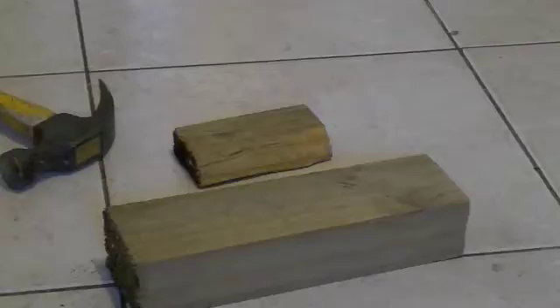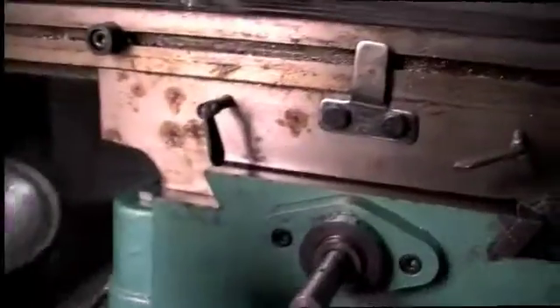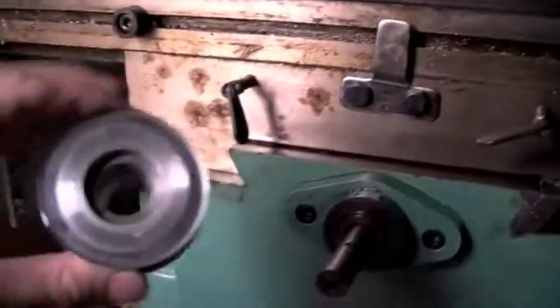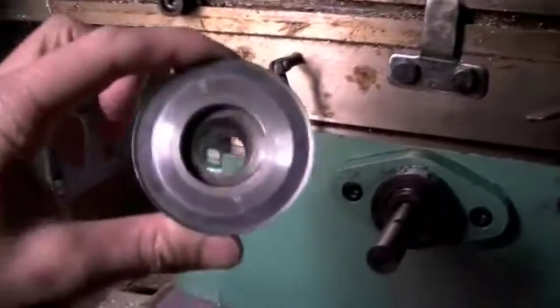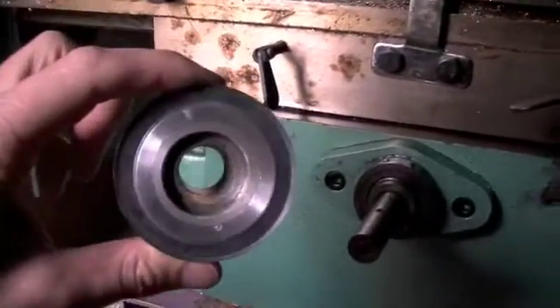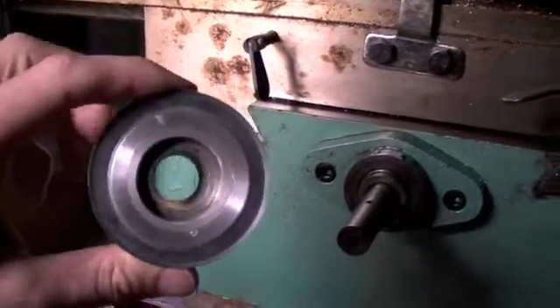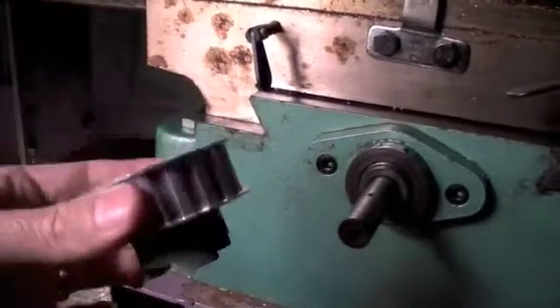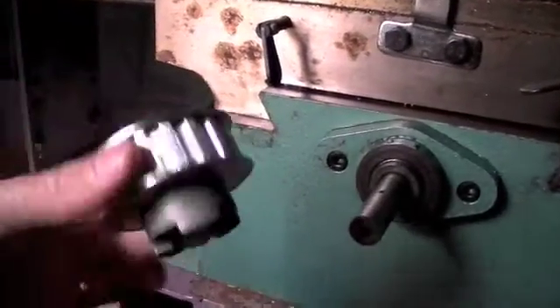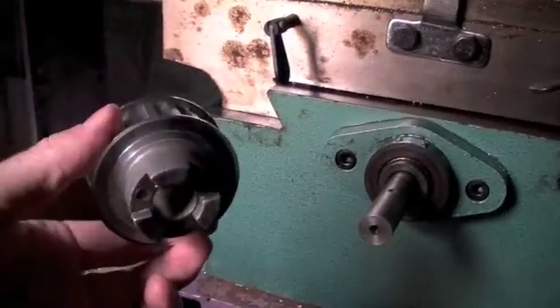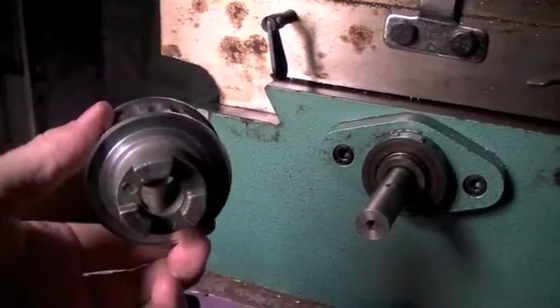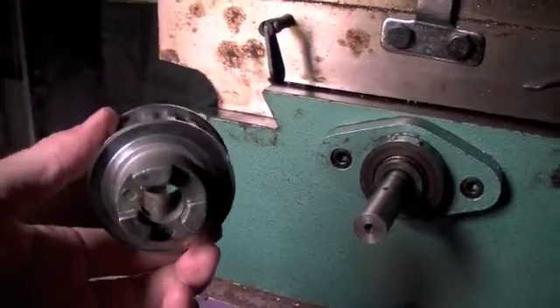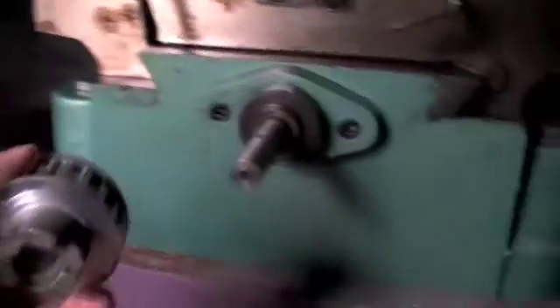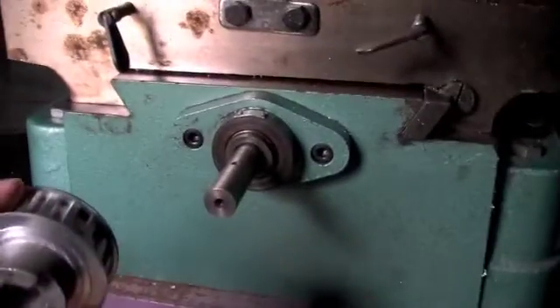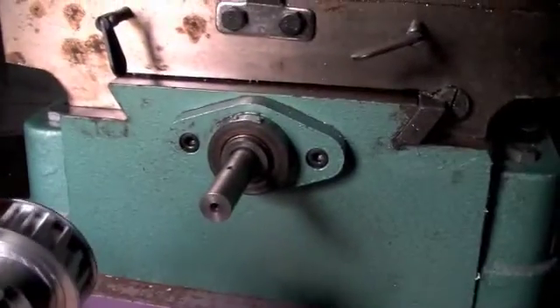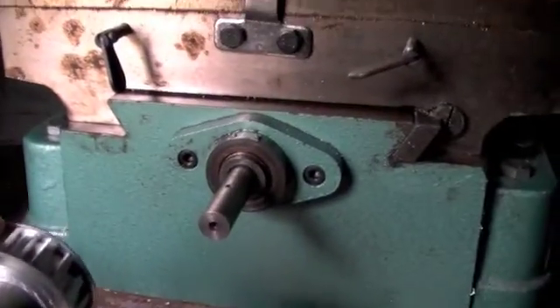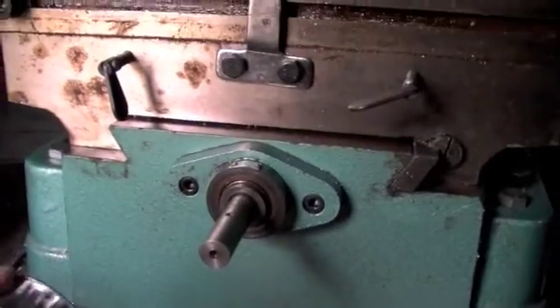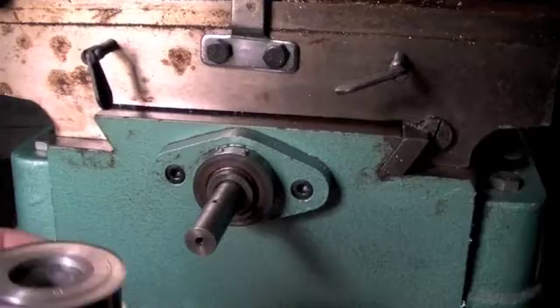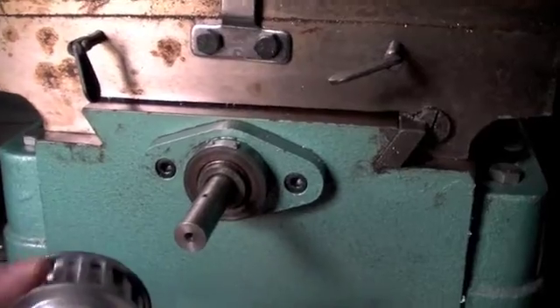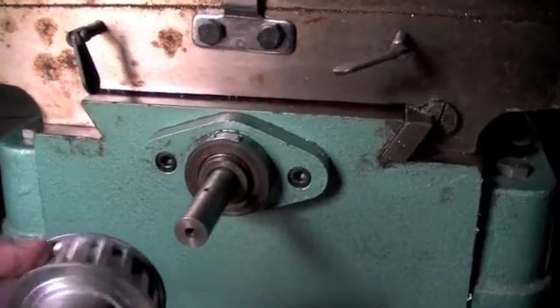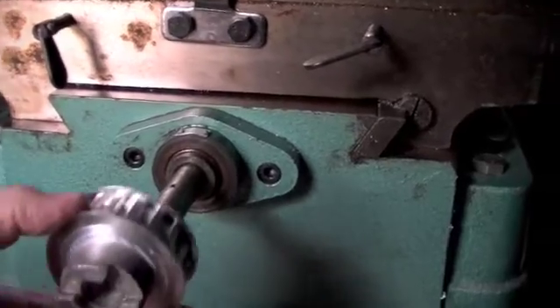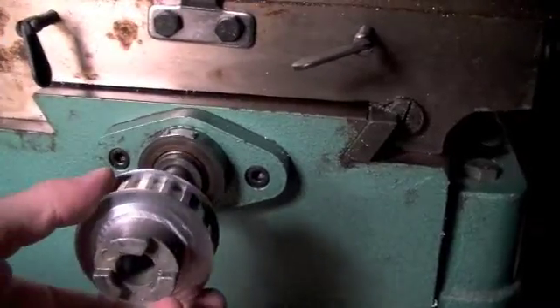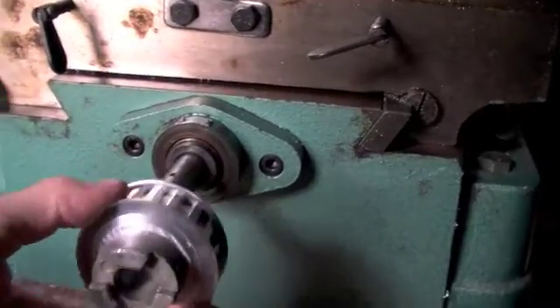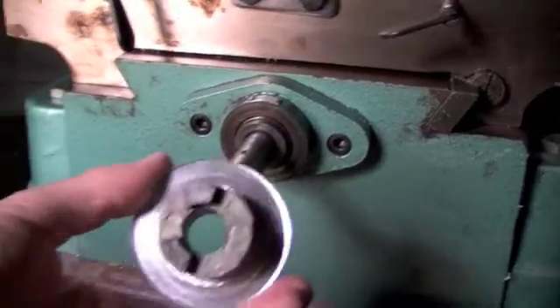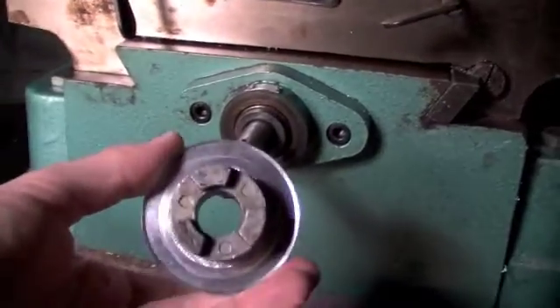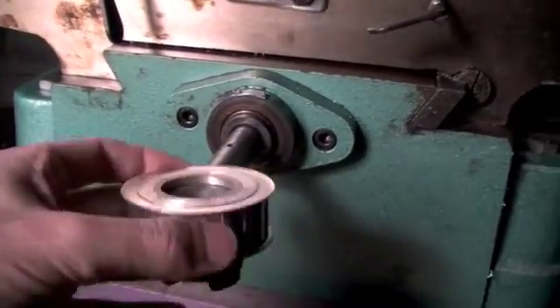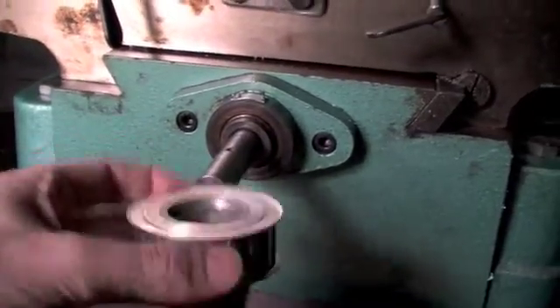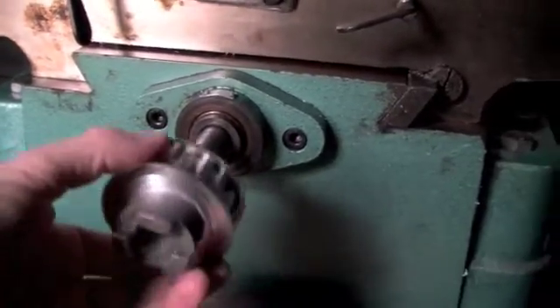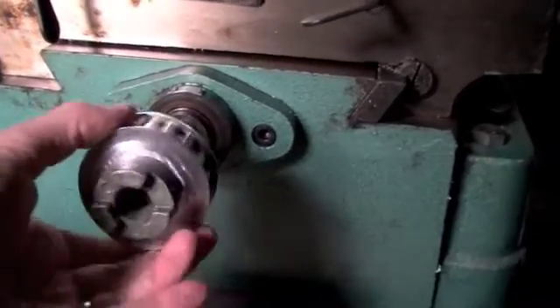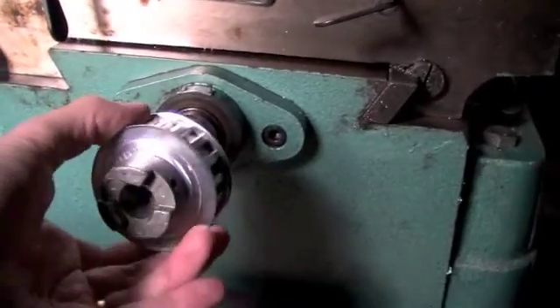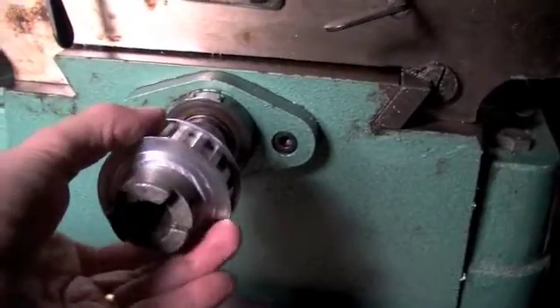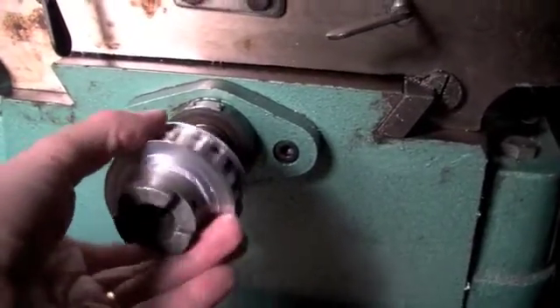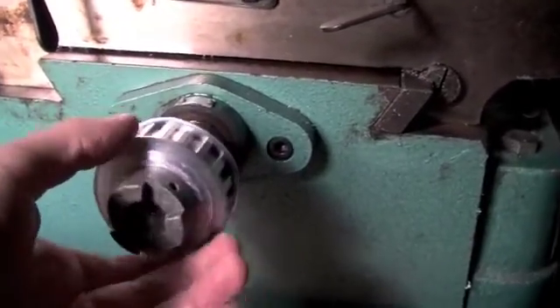And now we just put the toothed pulley with the coupler onto the y-axis — just slips in through there.